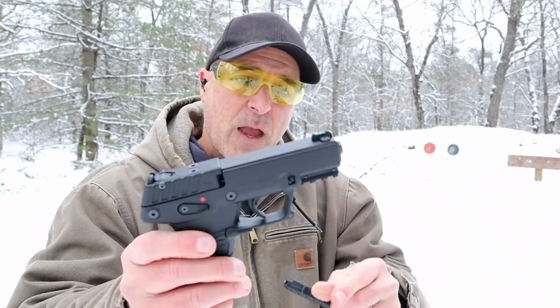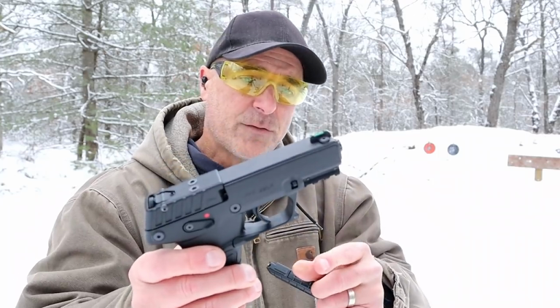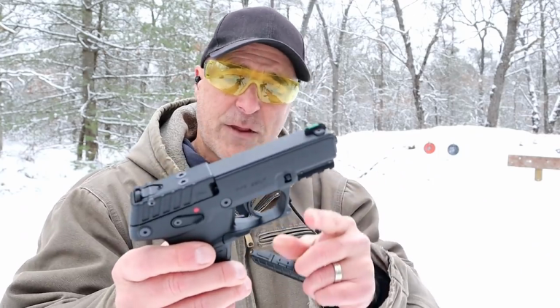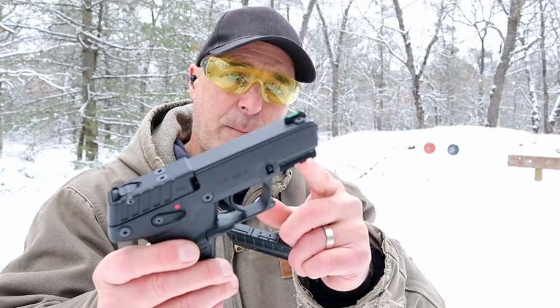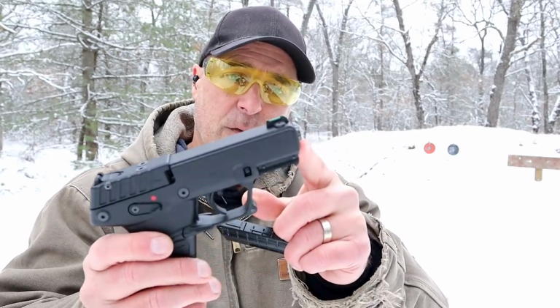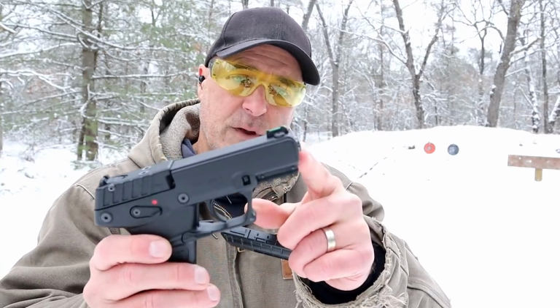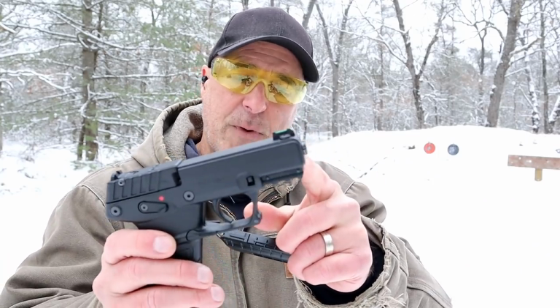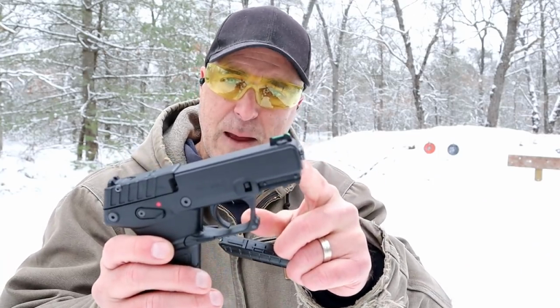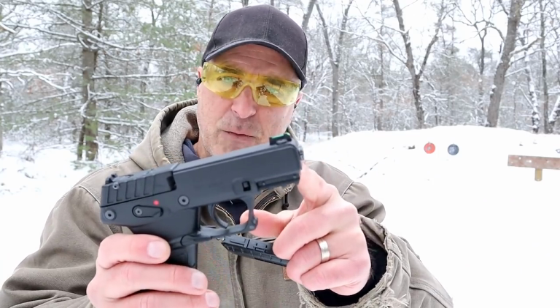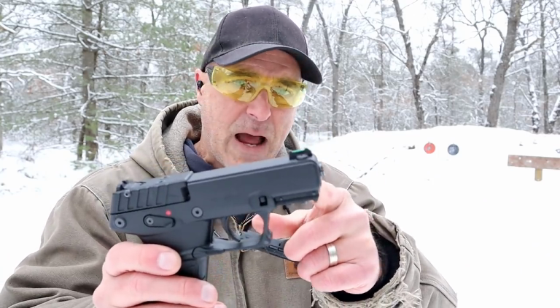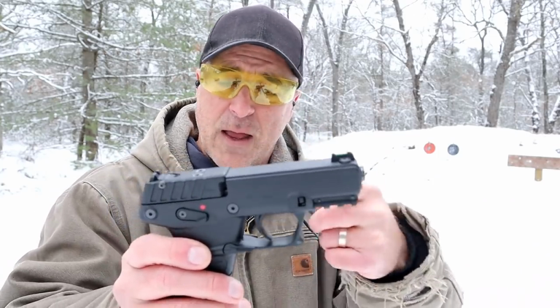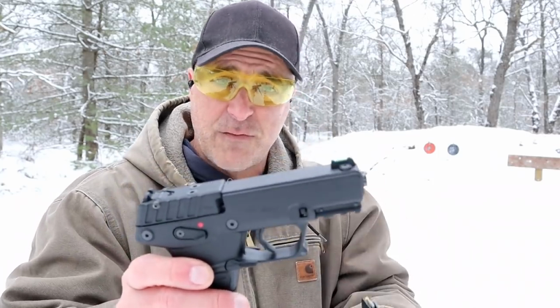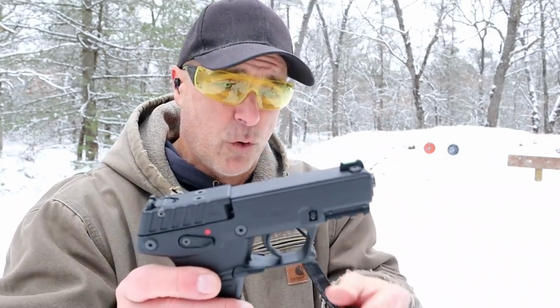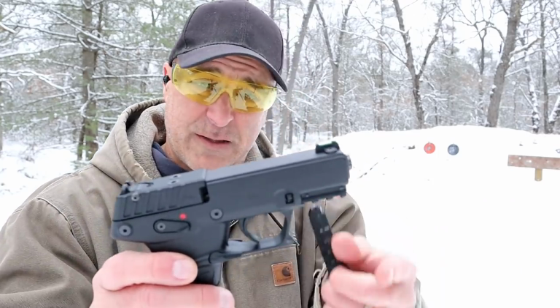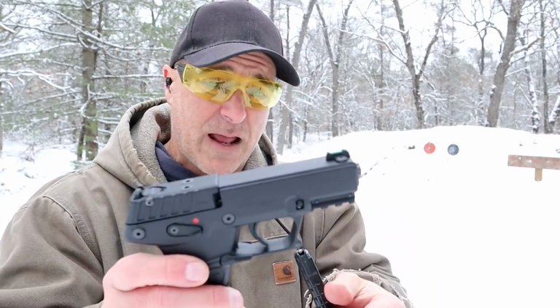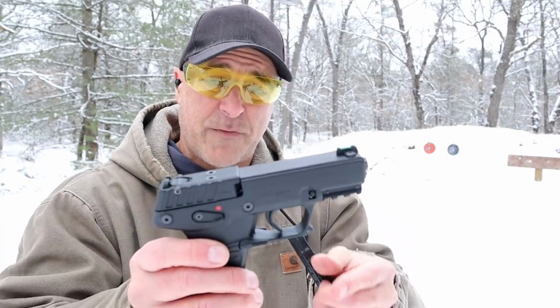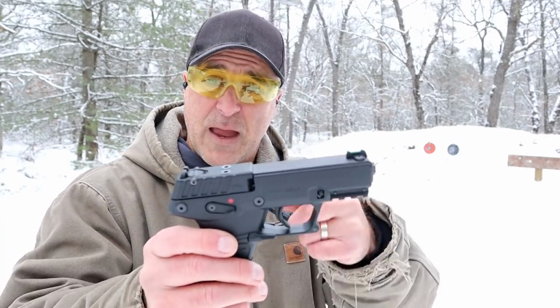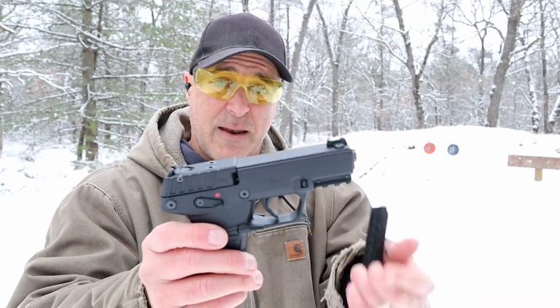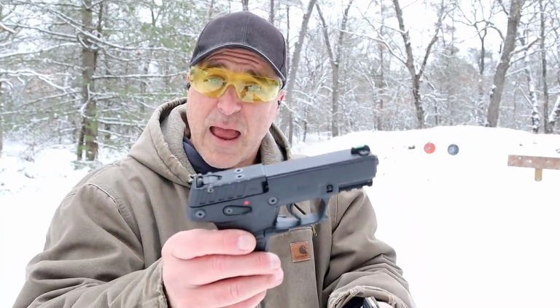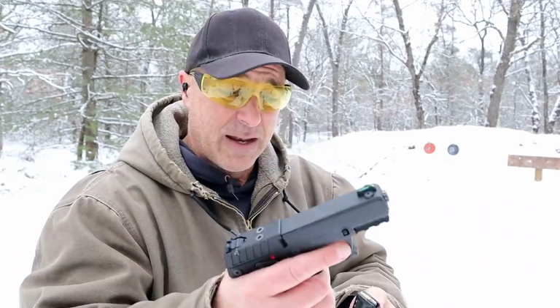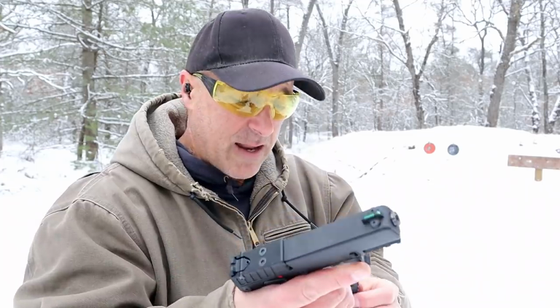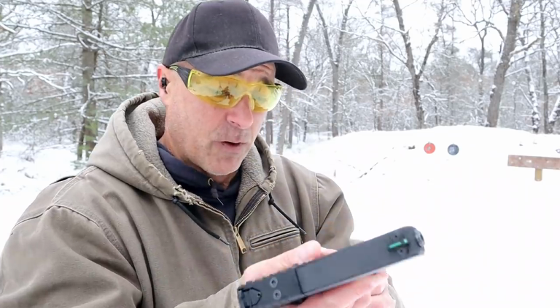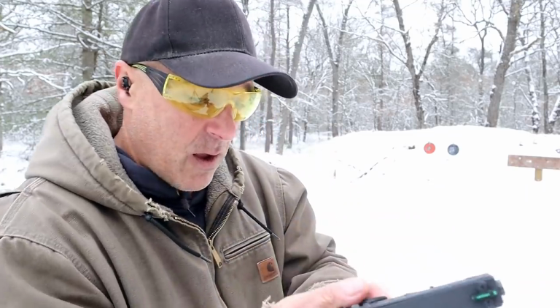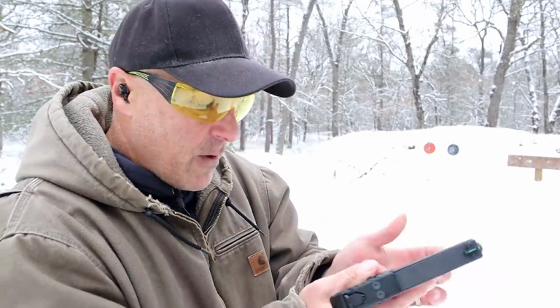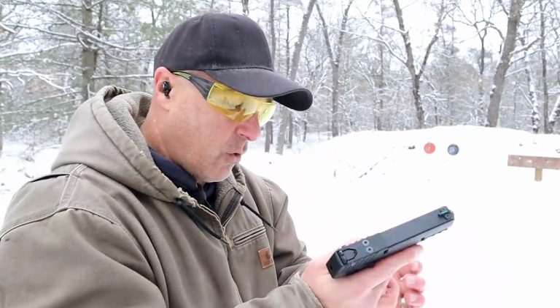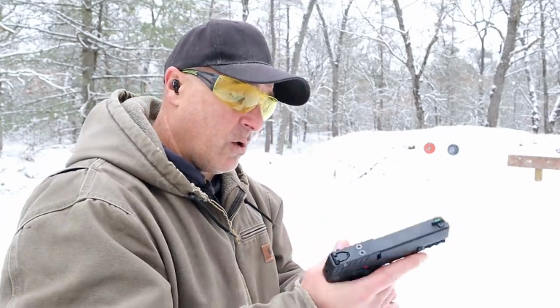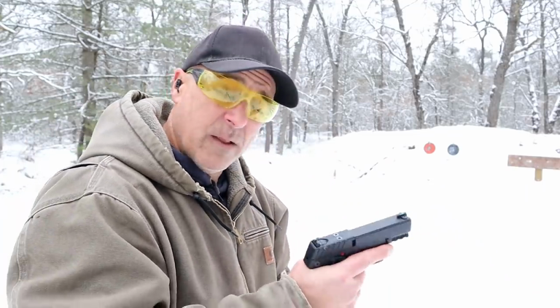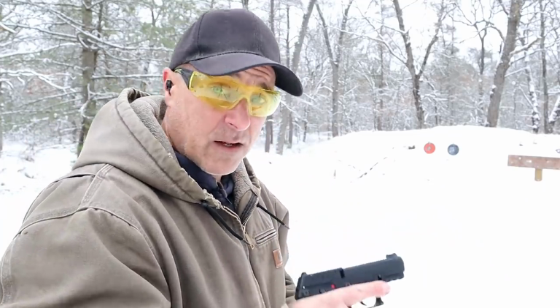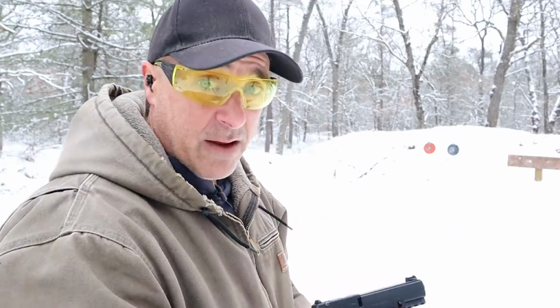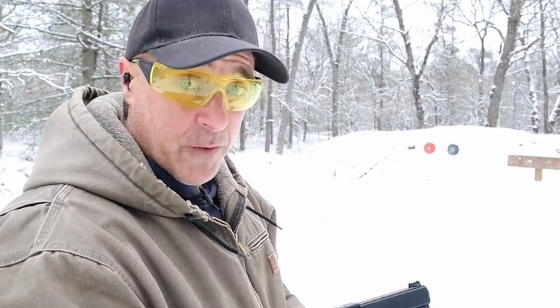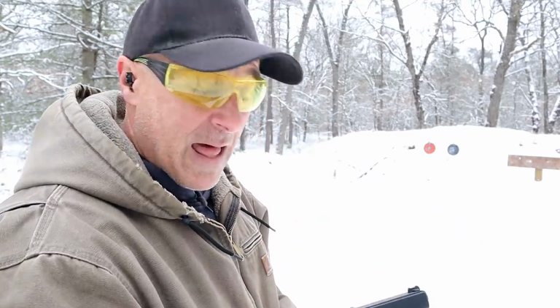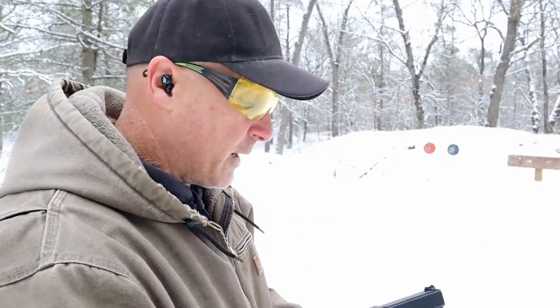It also has a threaded barrel — there's a thread cap on there right now. They give you a tool so you can take that off and add an adapter. A very cool little handgun for not a lot of money.